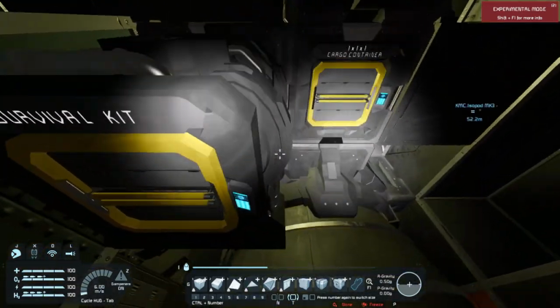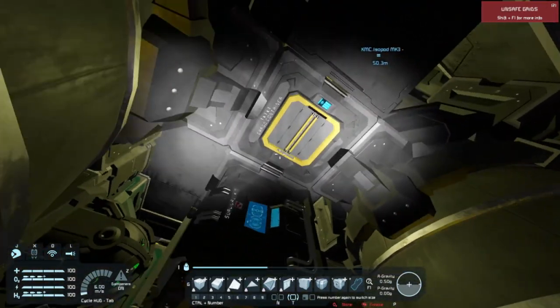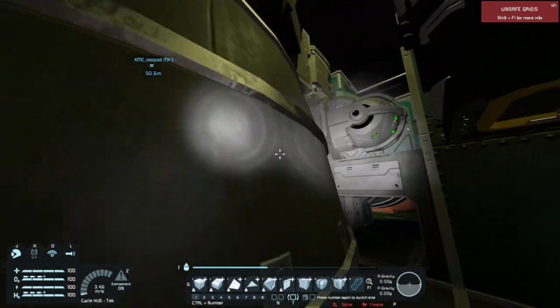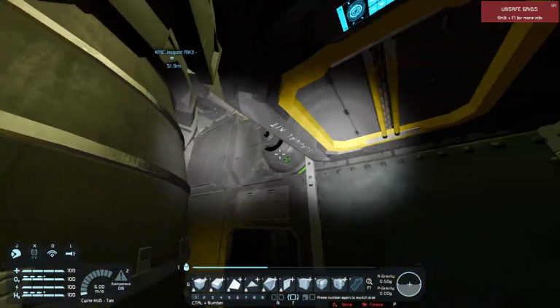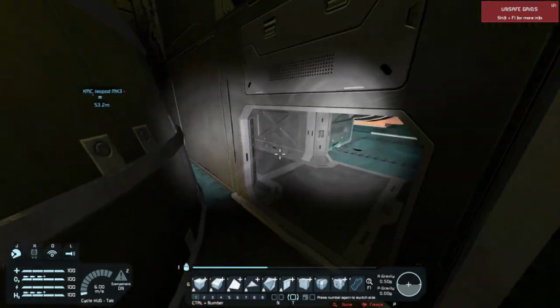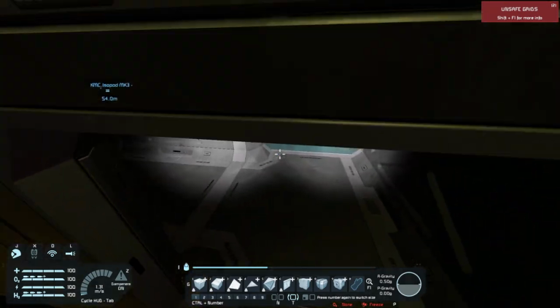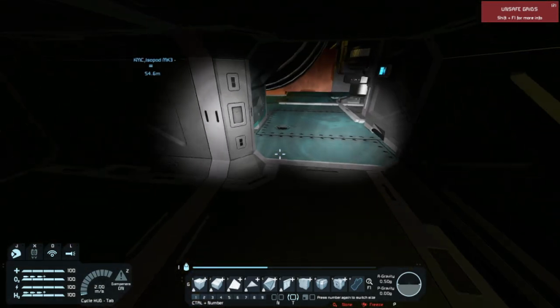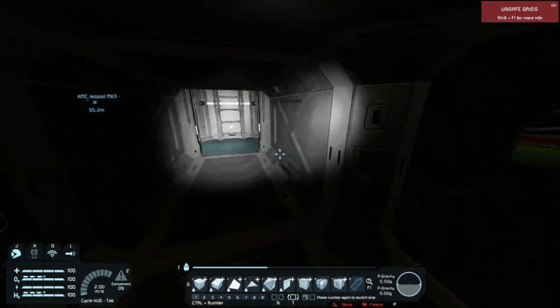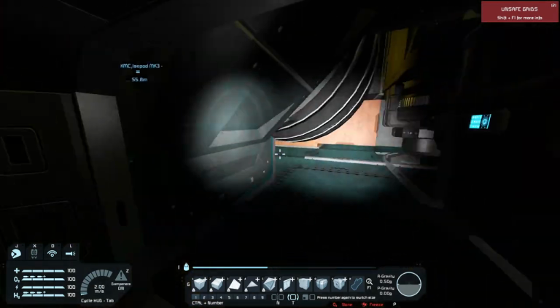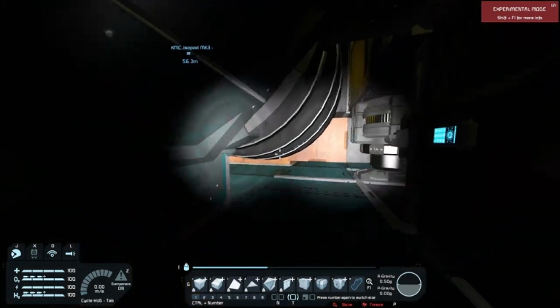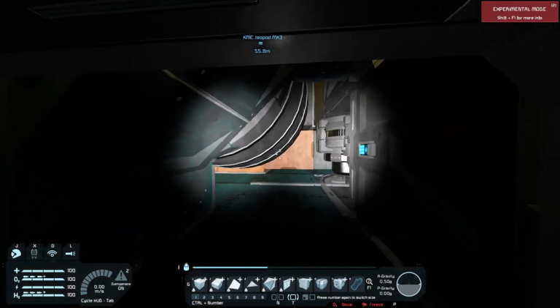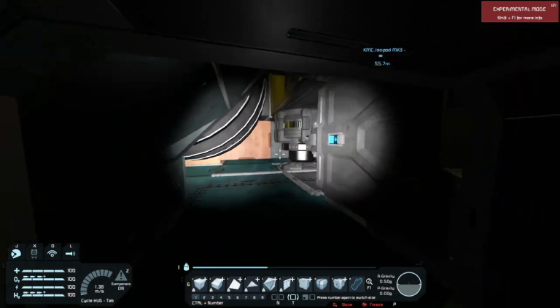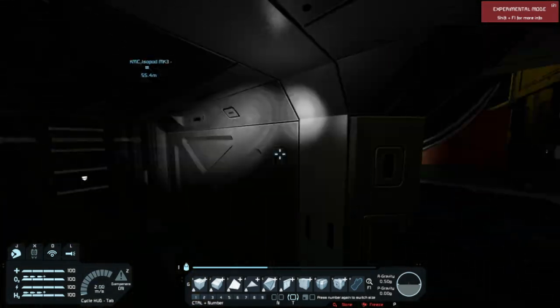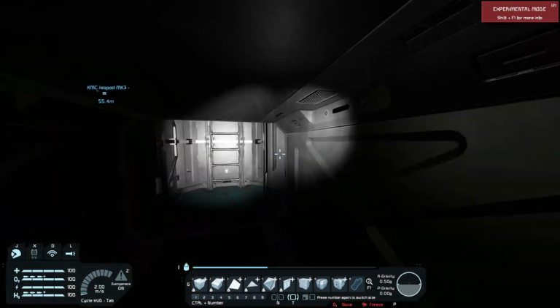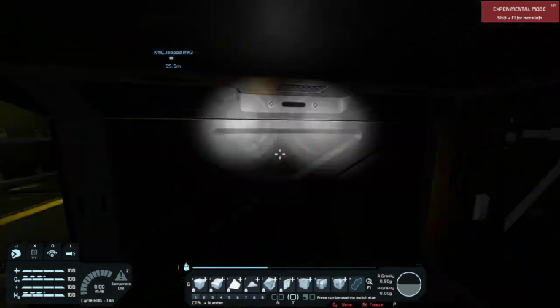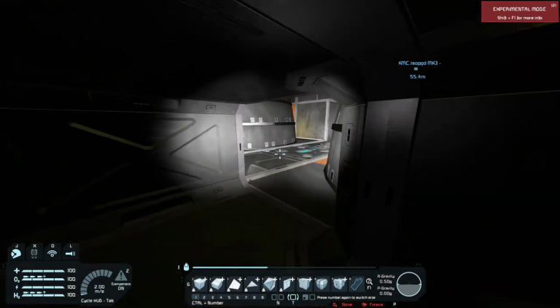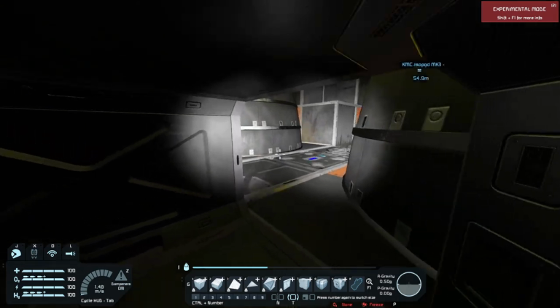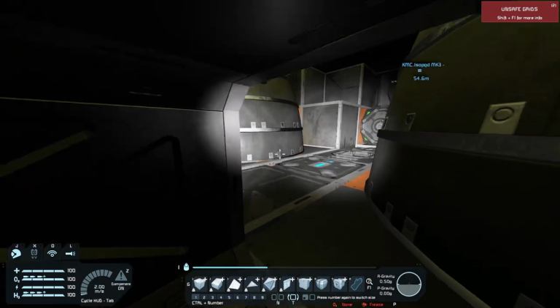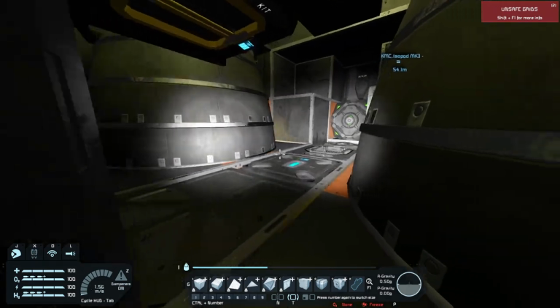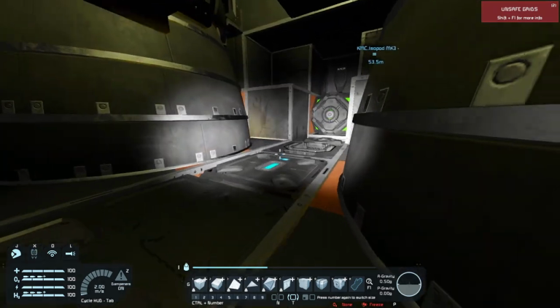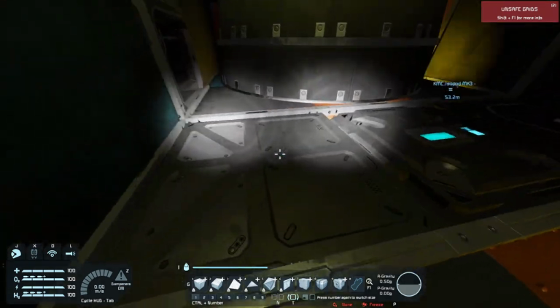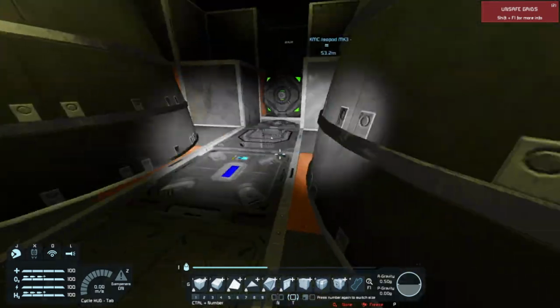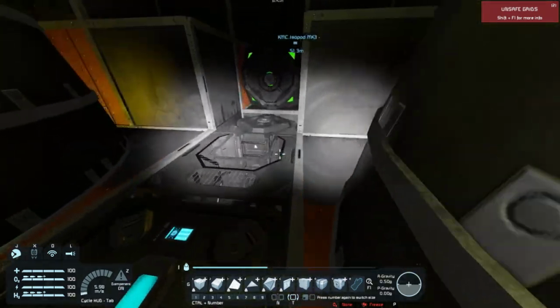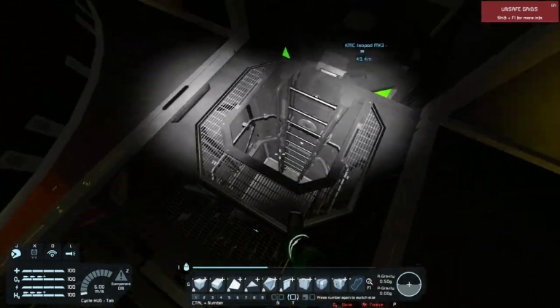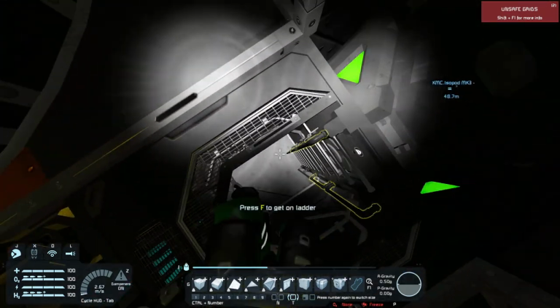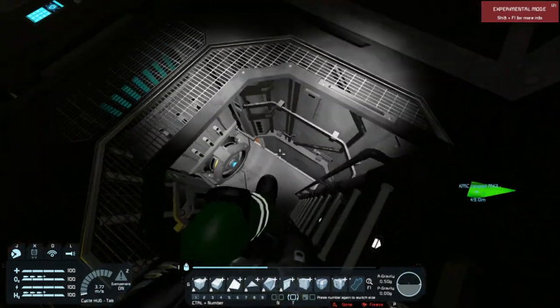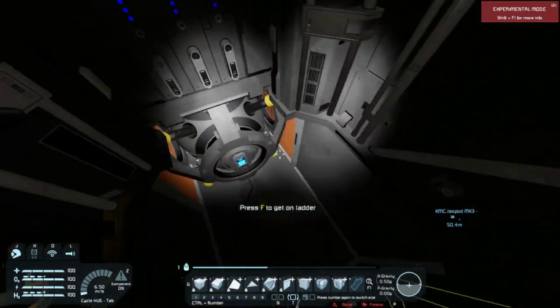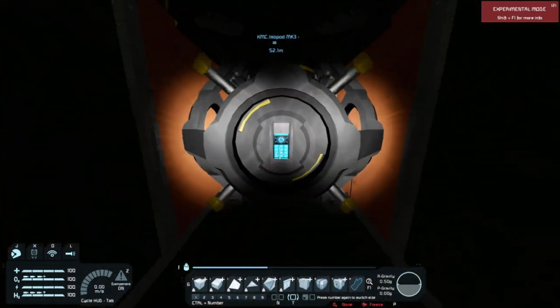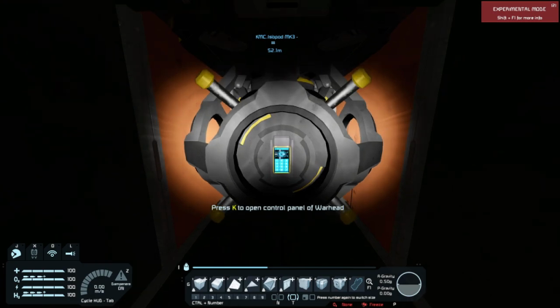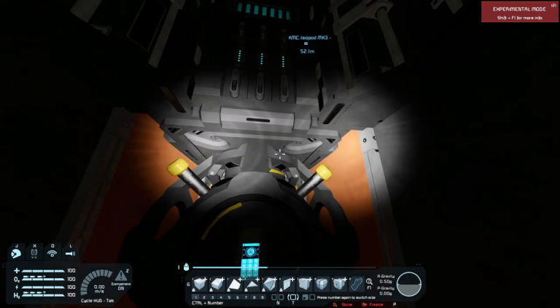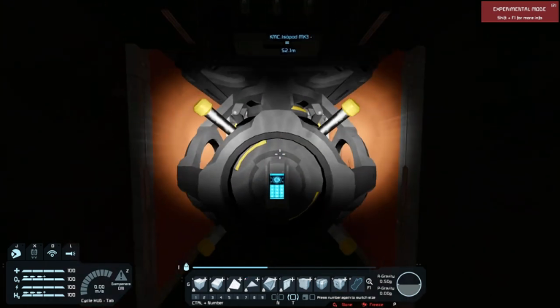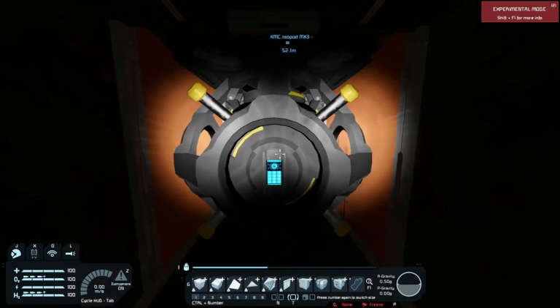There's another survival kit back here — lots of redundant survival kits. This is sort of the deepest section of the ship. And there's one of the scuttling charges, so that's kind of fun.